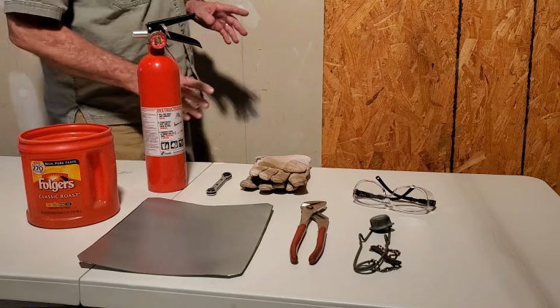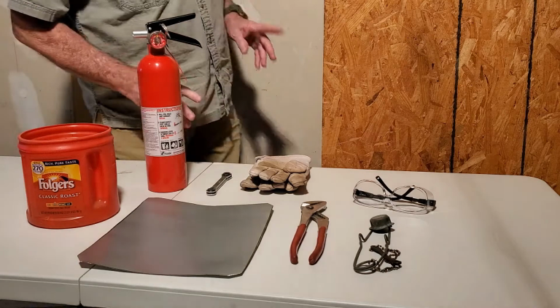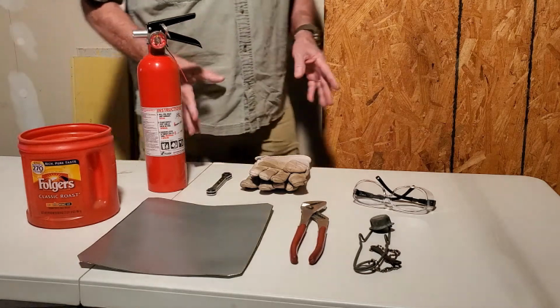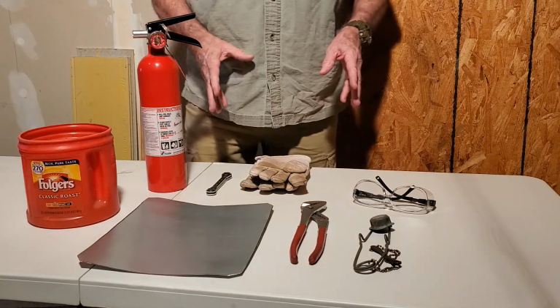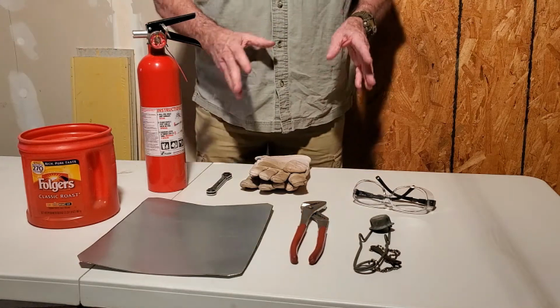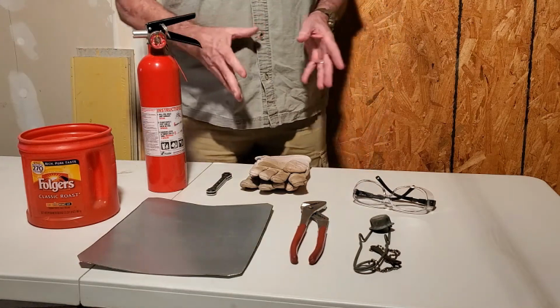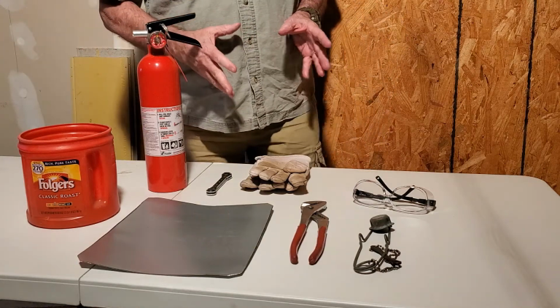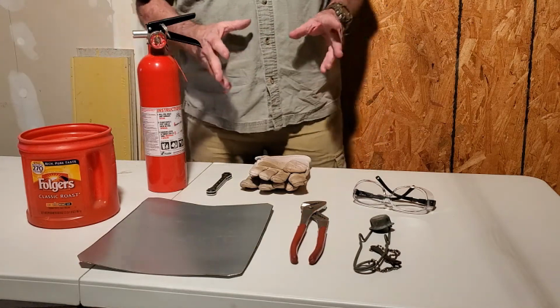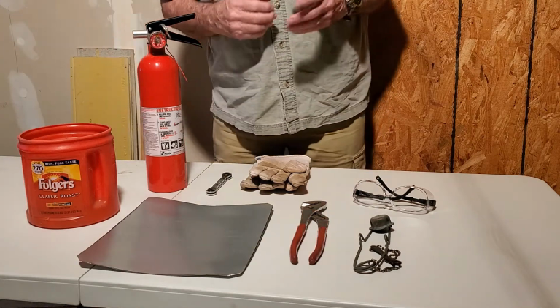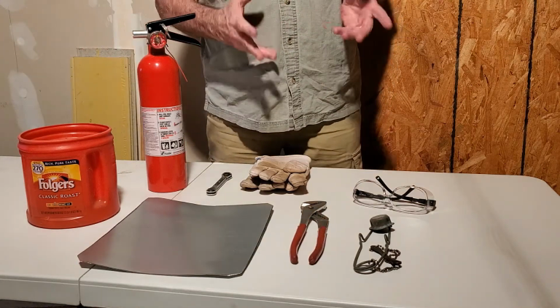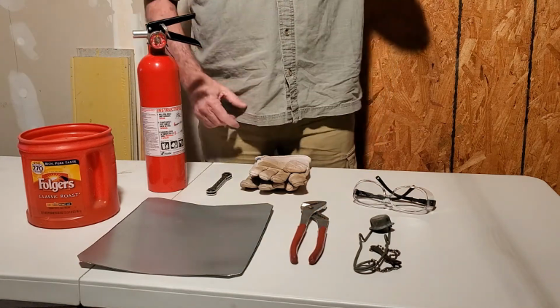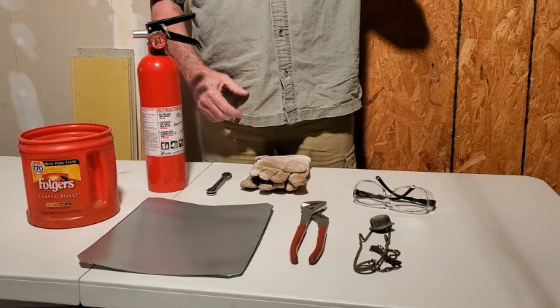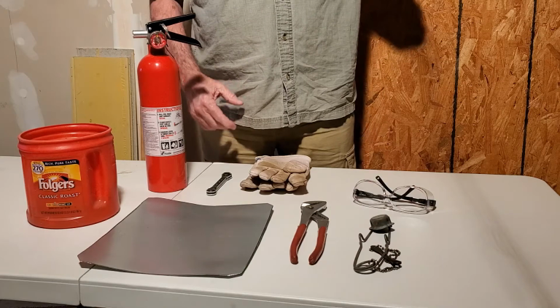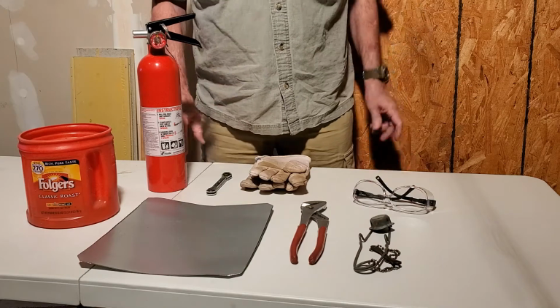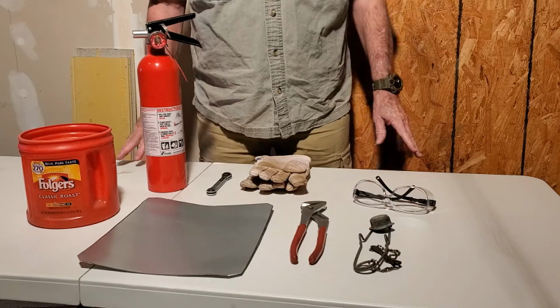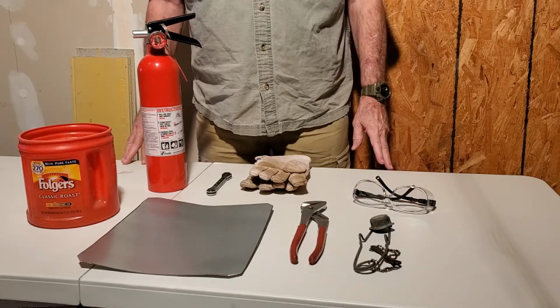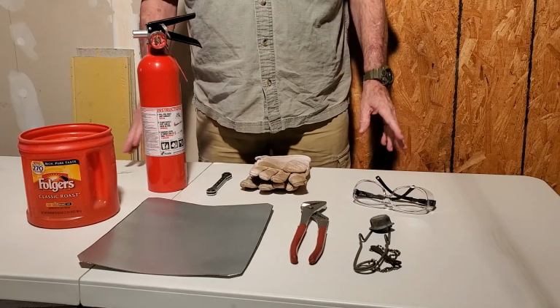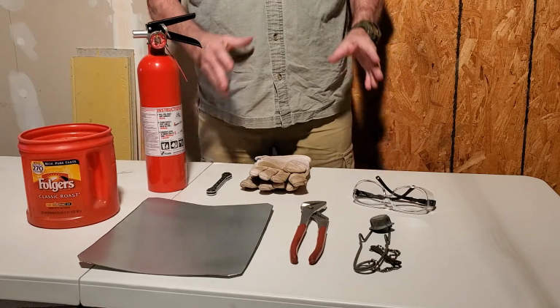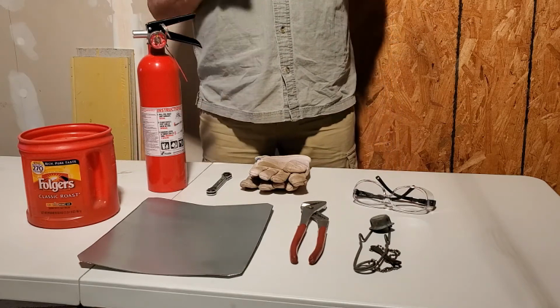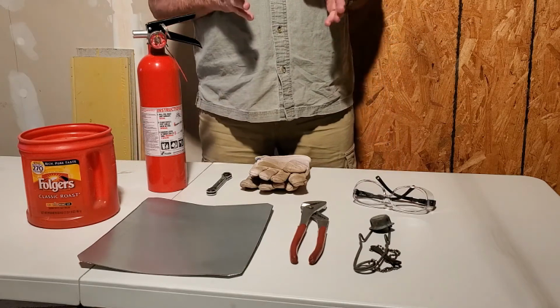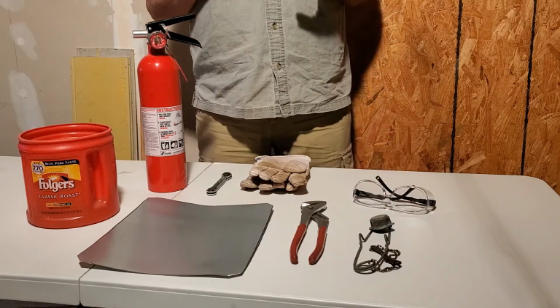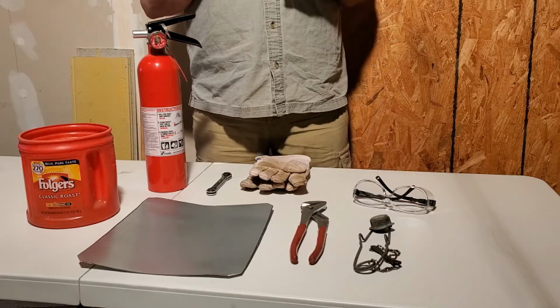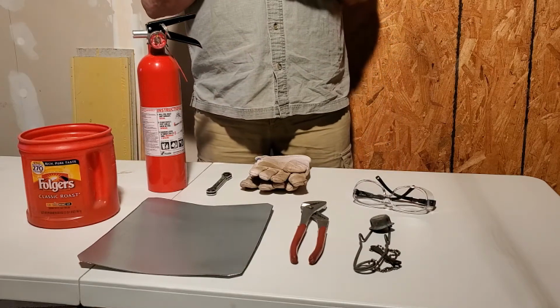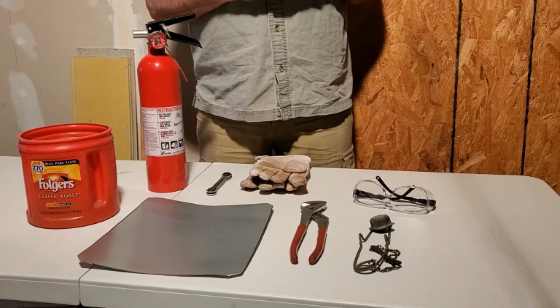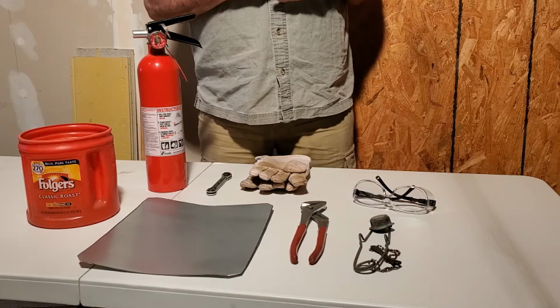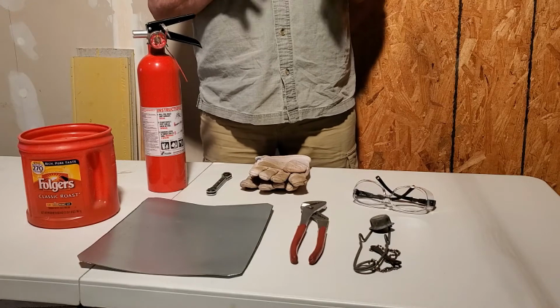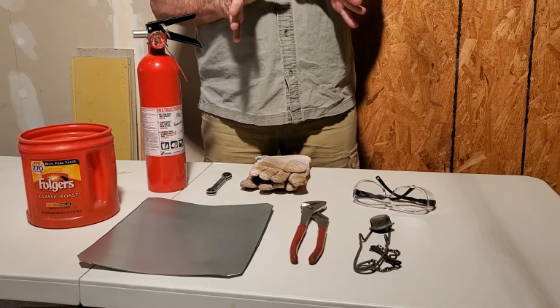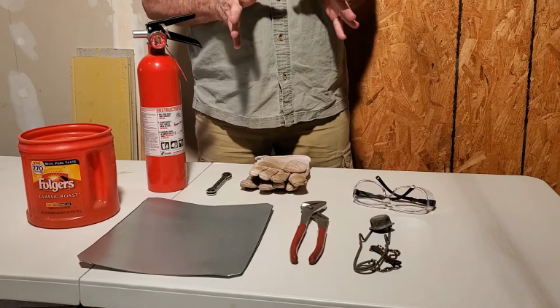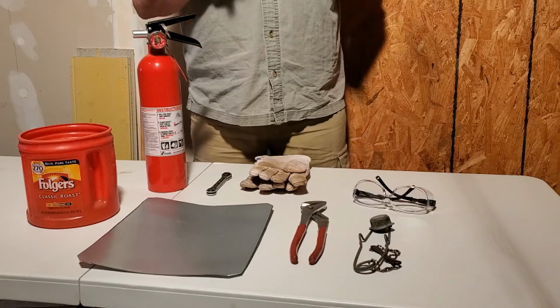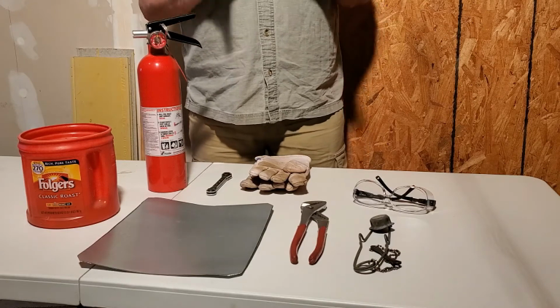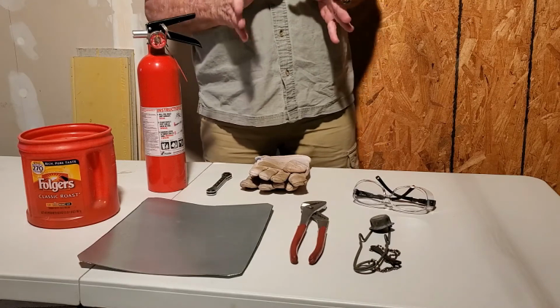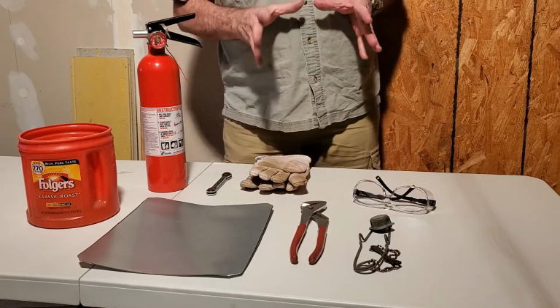We're going to be getting into brazing and we're going to be brazing copper for the HVAC field. This is basic — this is for the new guys who have never touched a torch or anything like that.